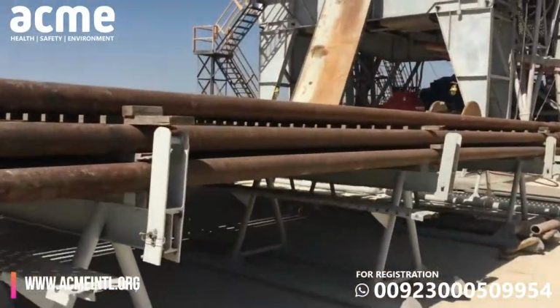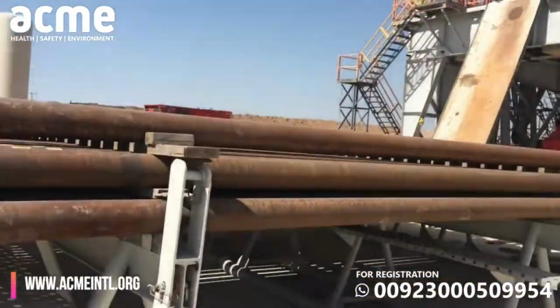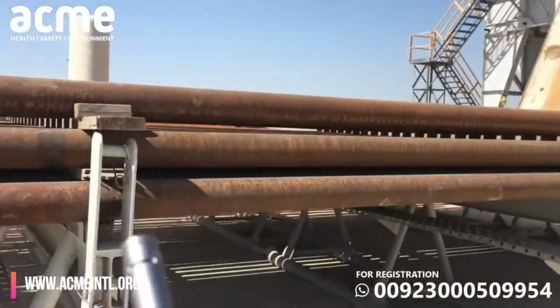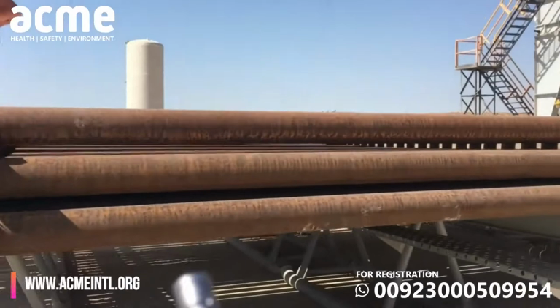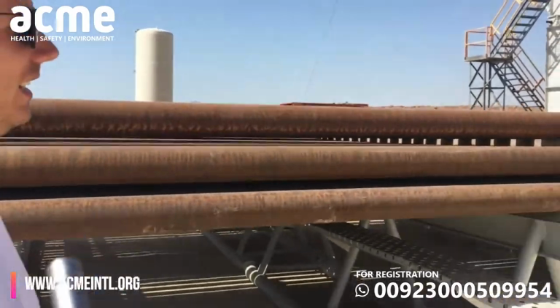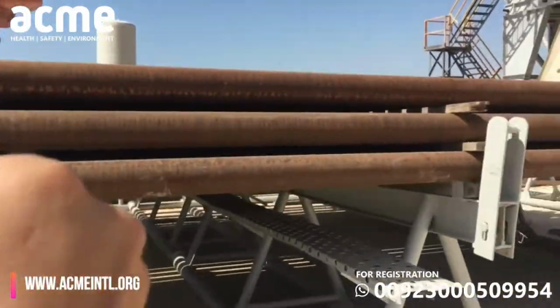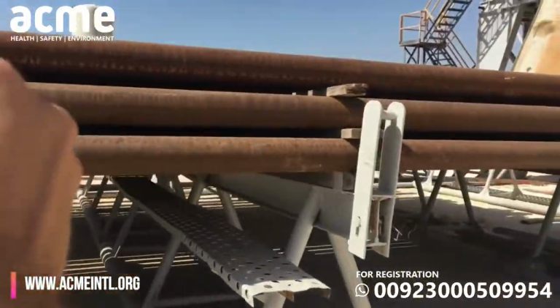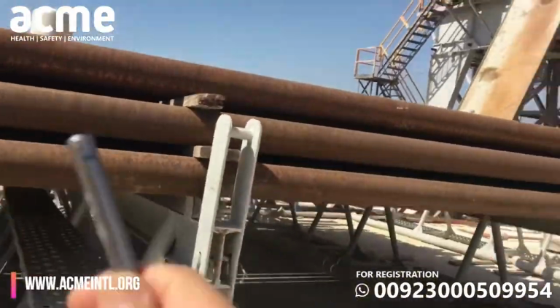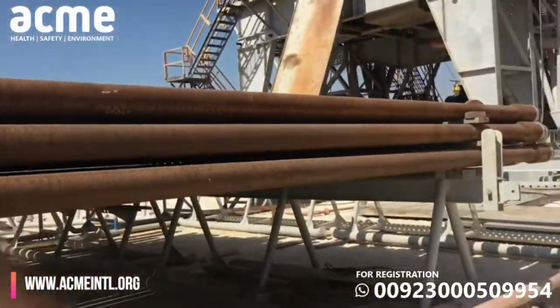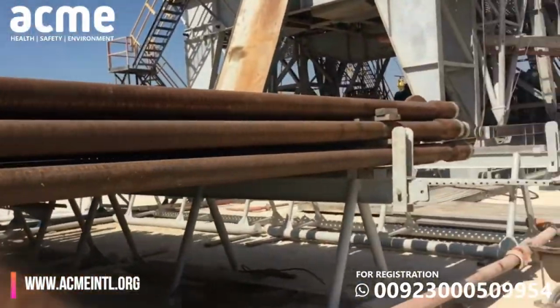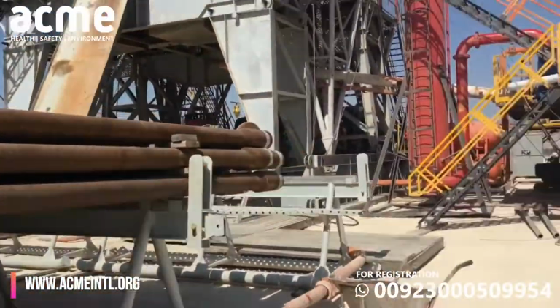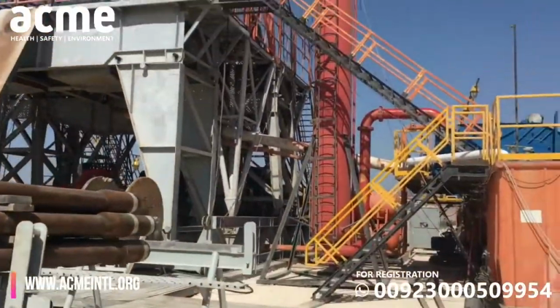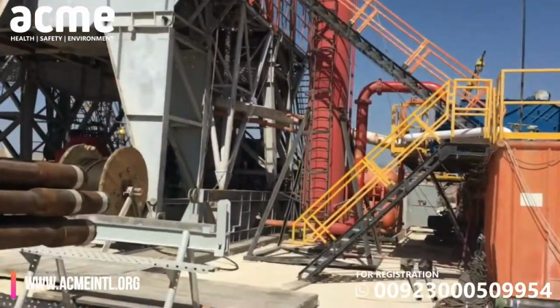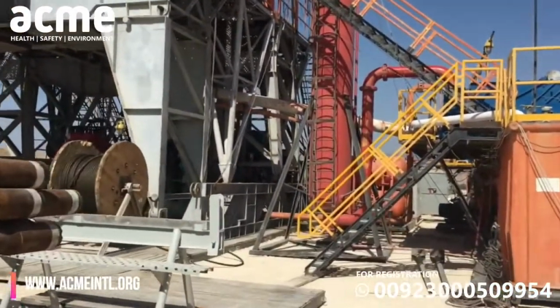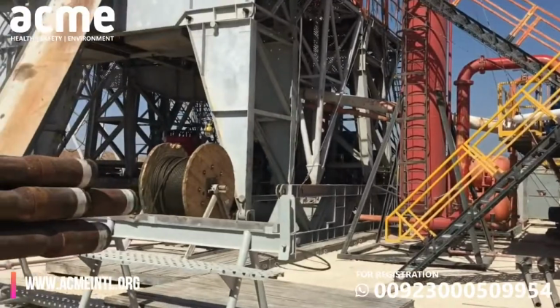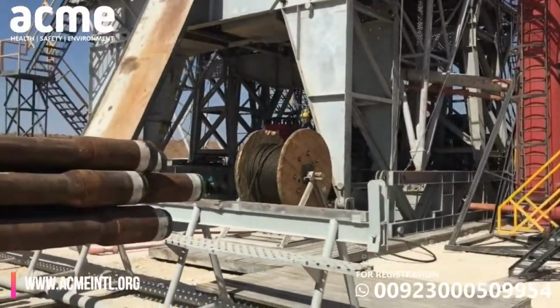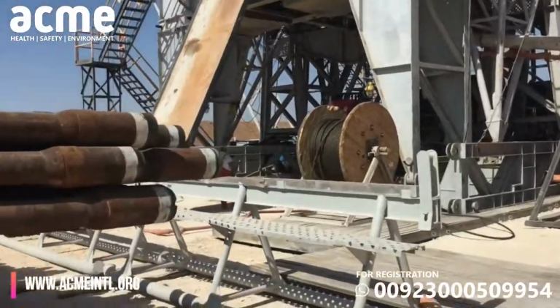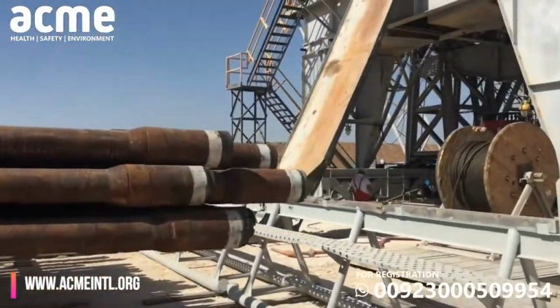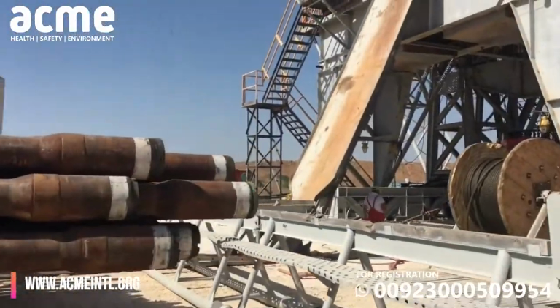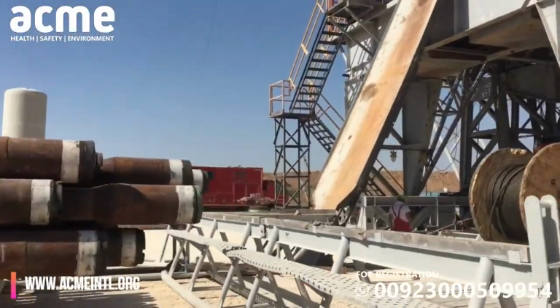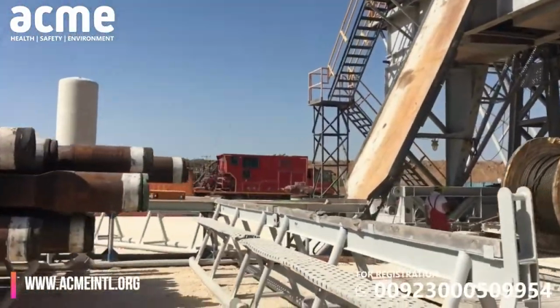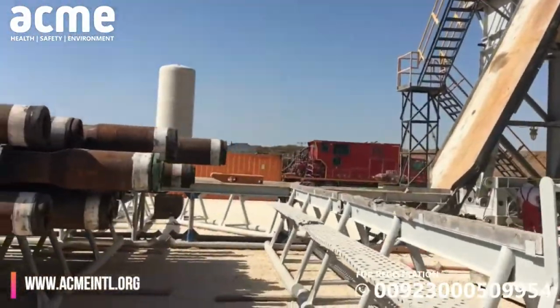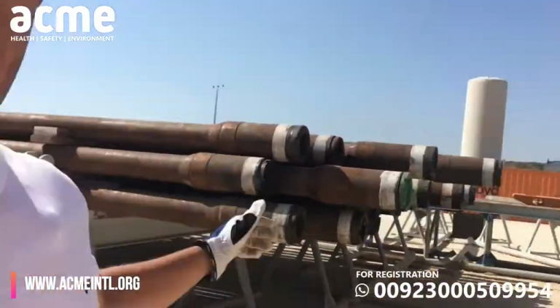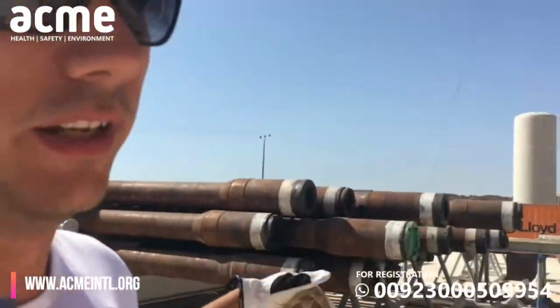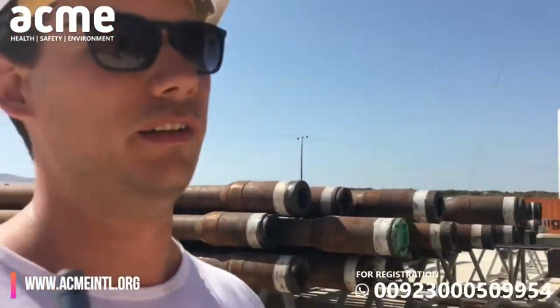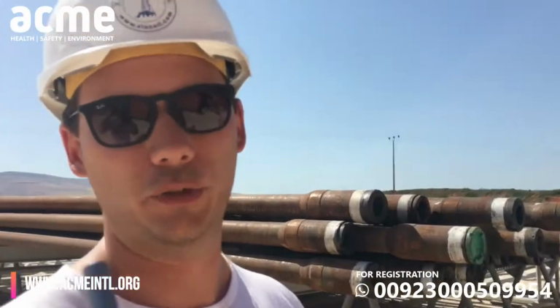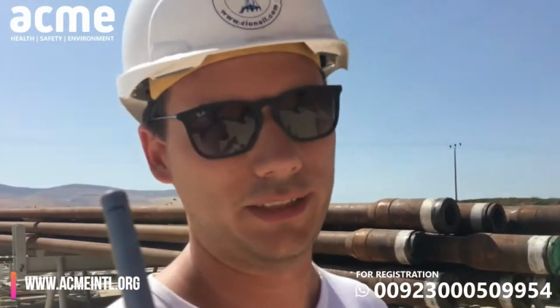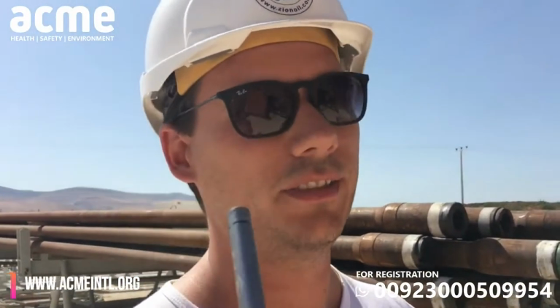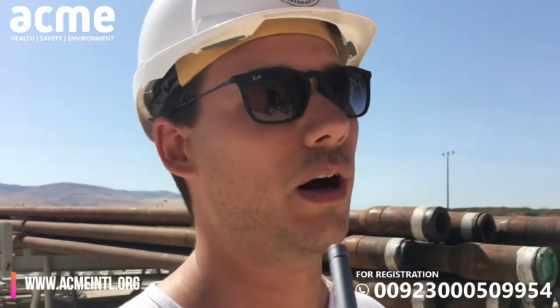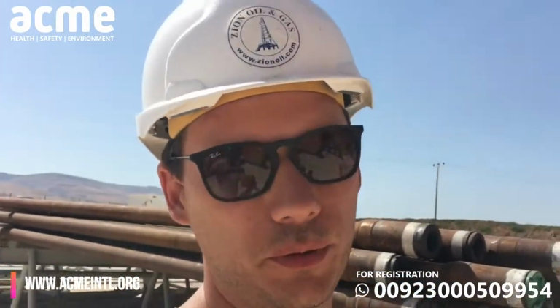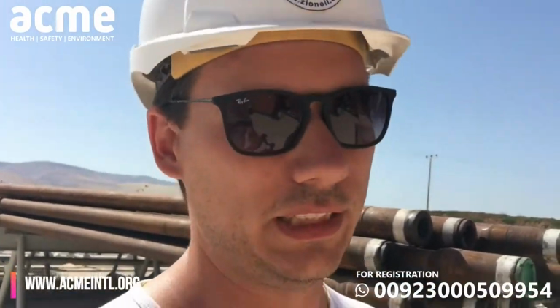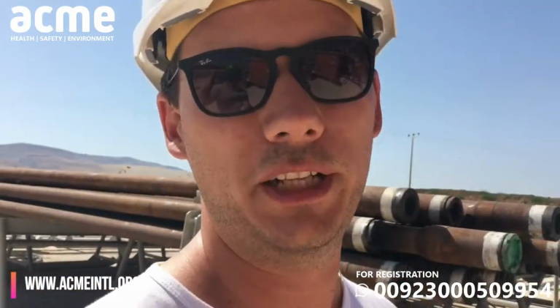These are all pipes for drilling right here that we're walking by — they are piping. That's the old pipe that we'll need for the first two sections, so up to 600 meters.